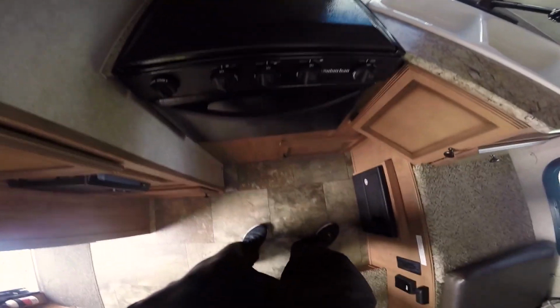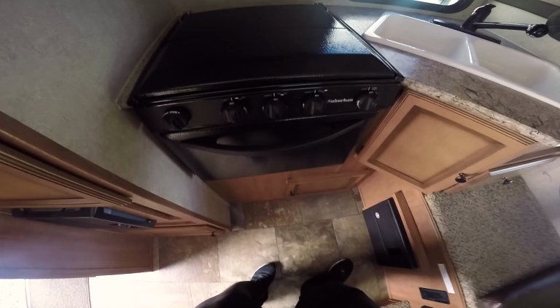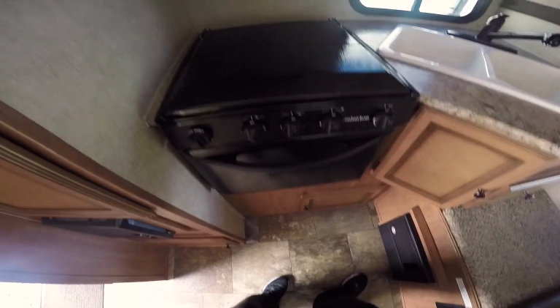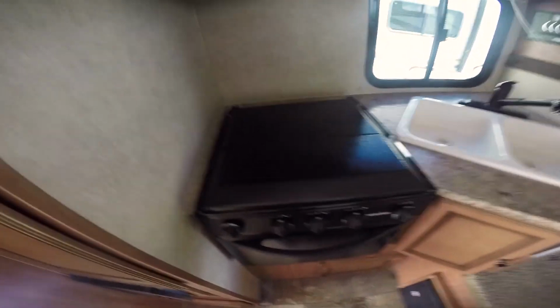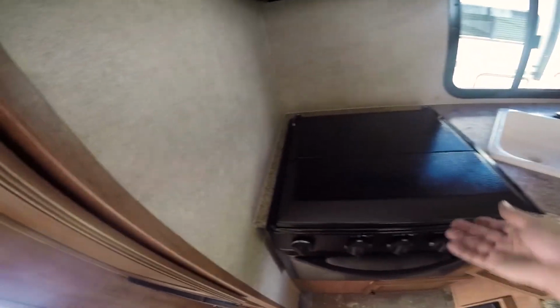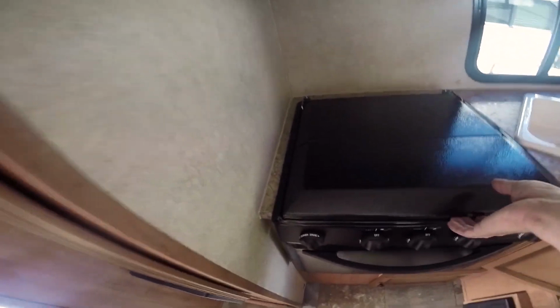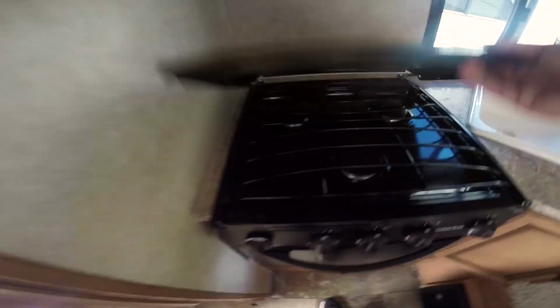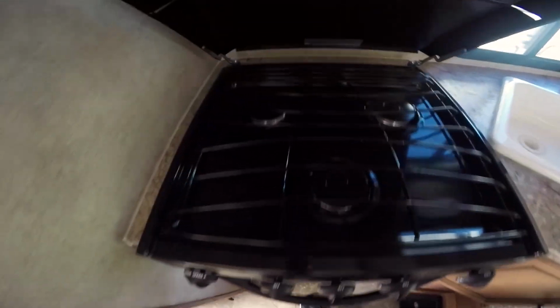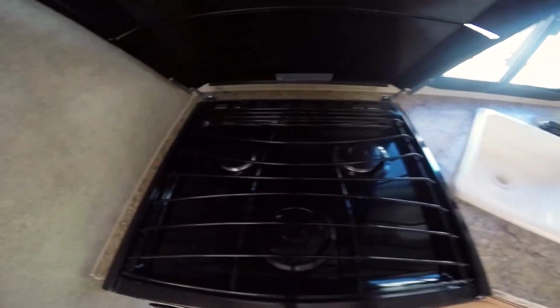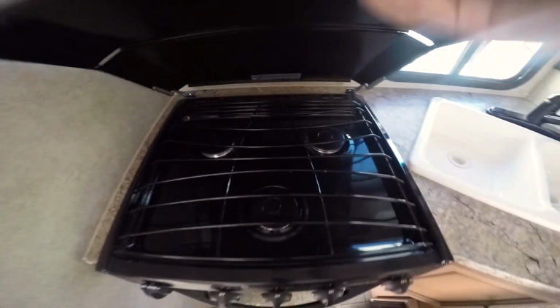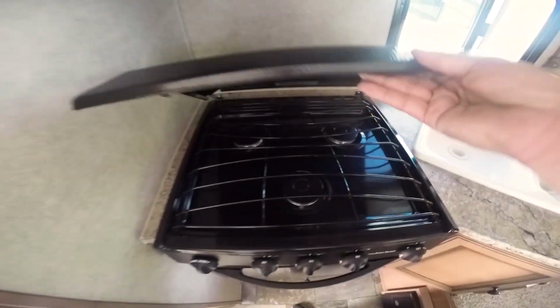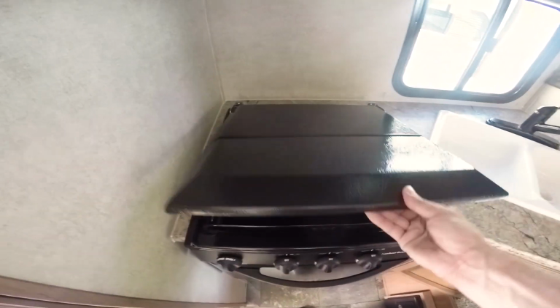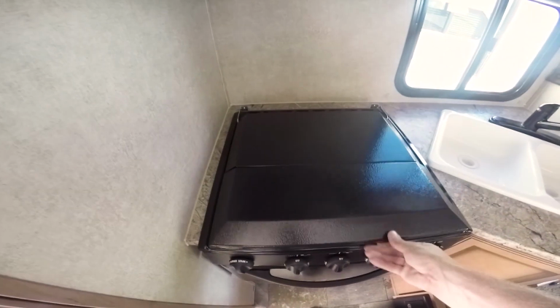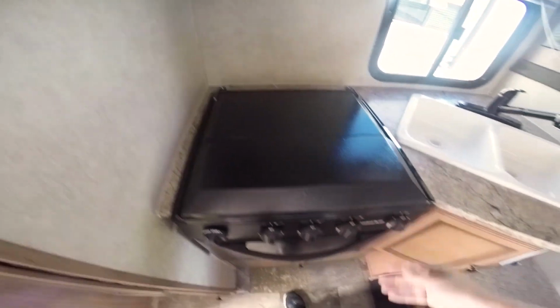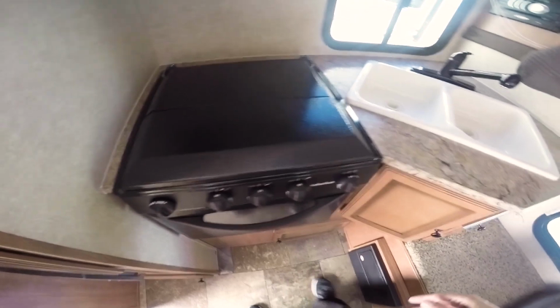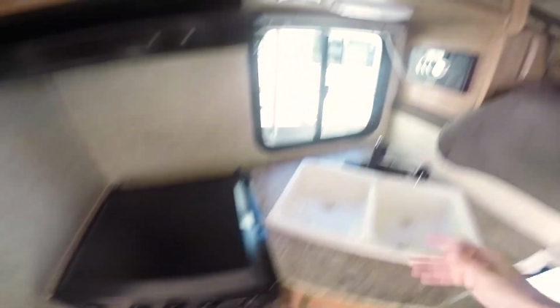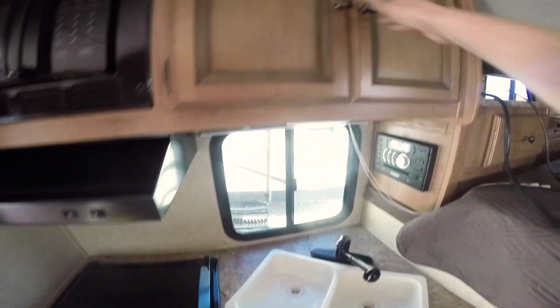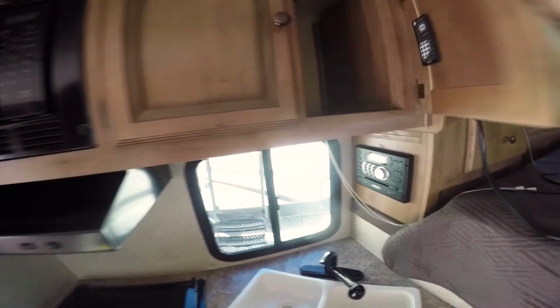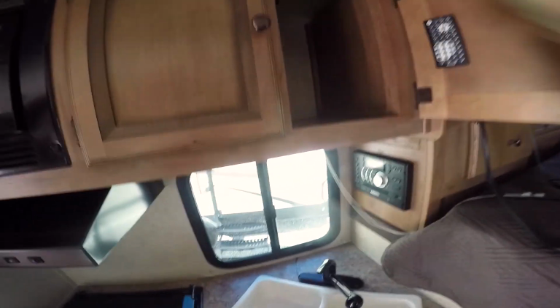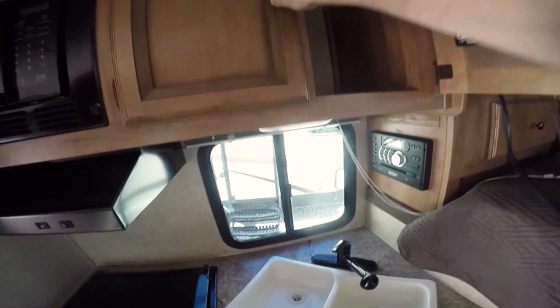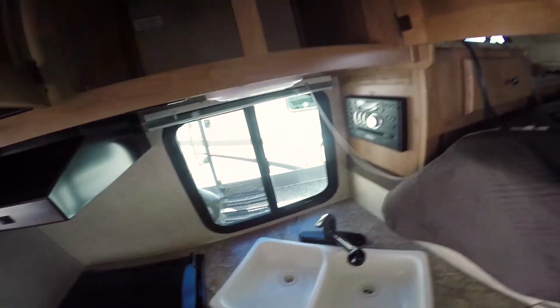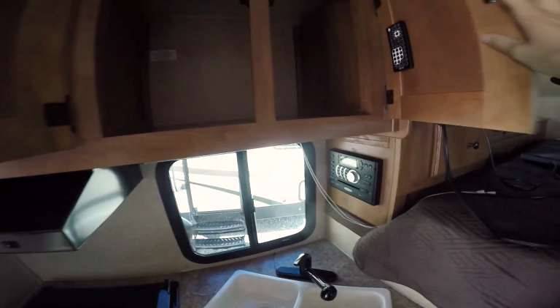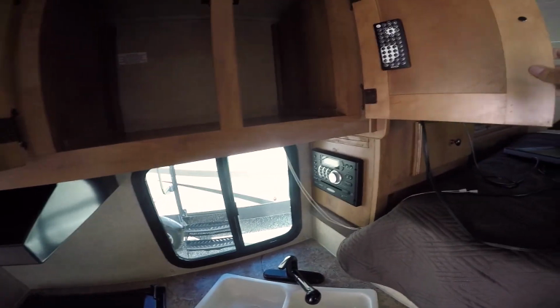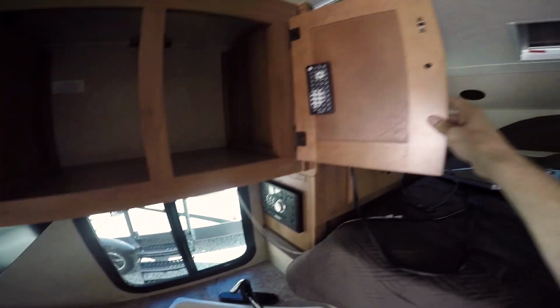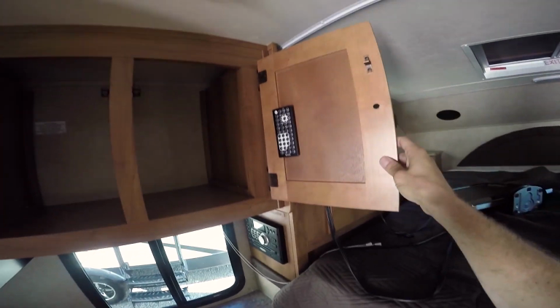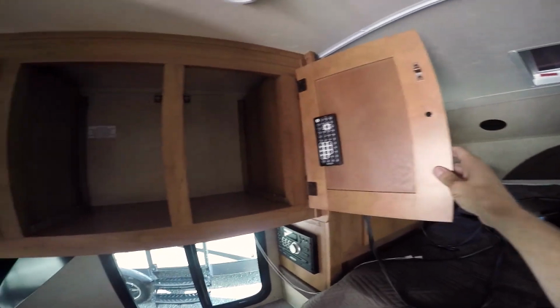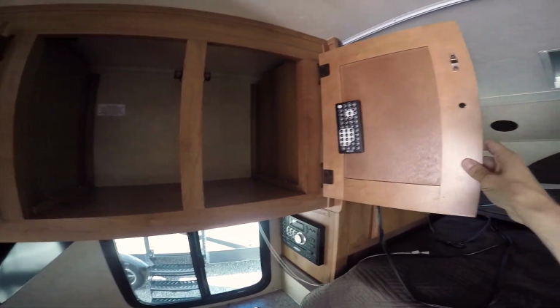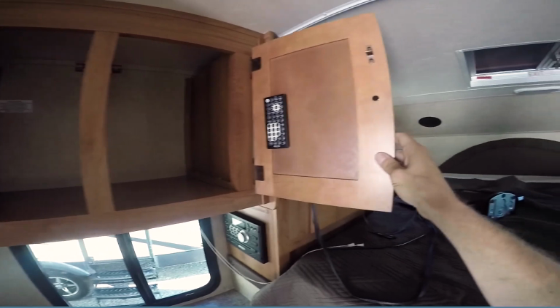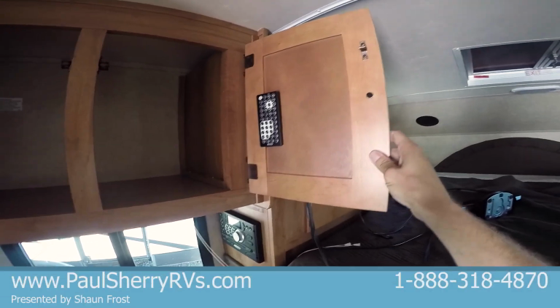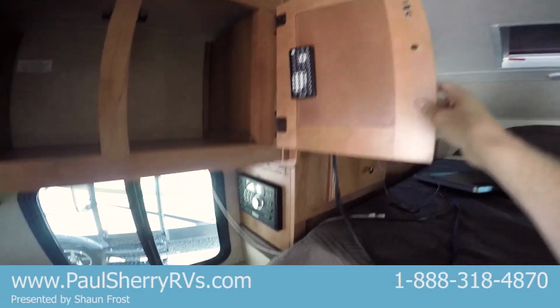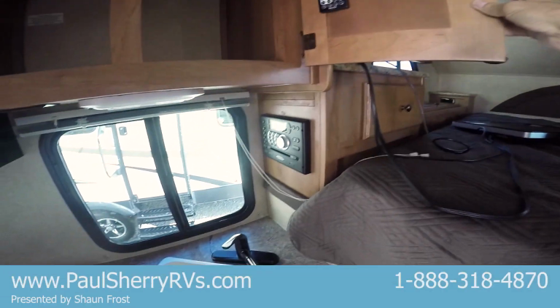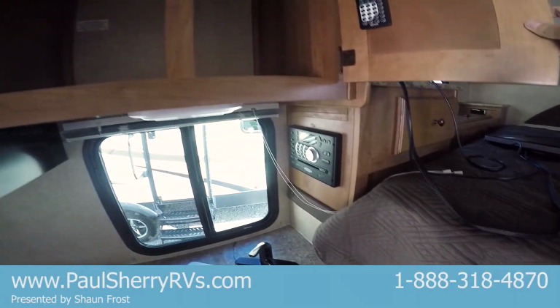You've got your oven and a couple of burners here. There's the storage, and a remote for the DVD radio.